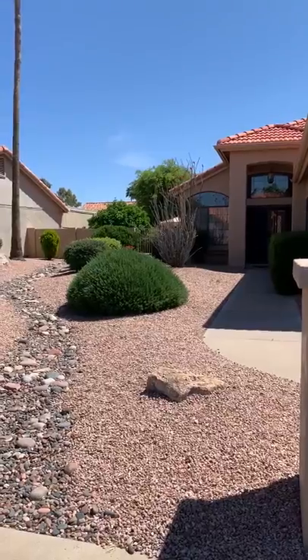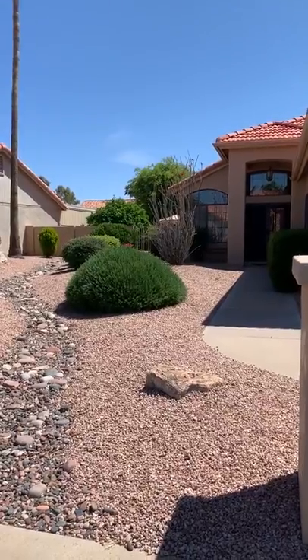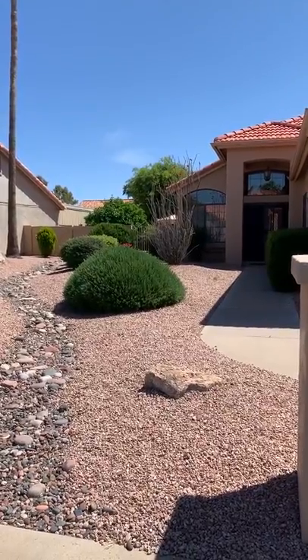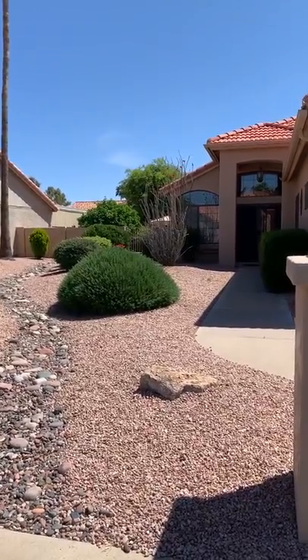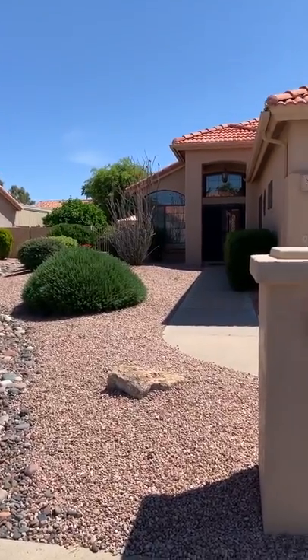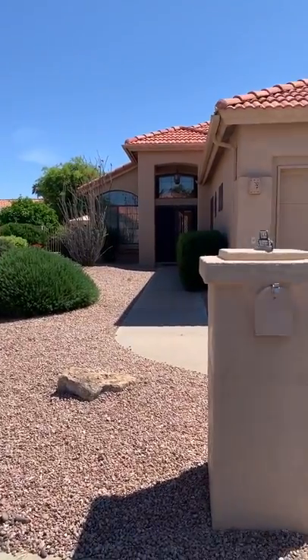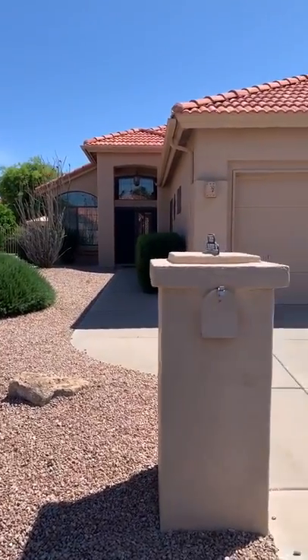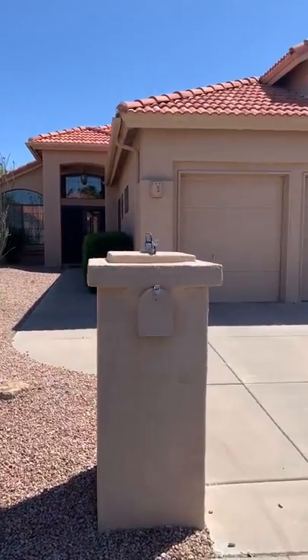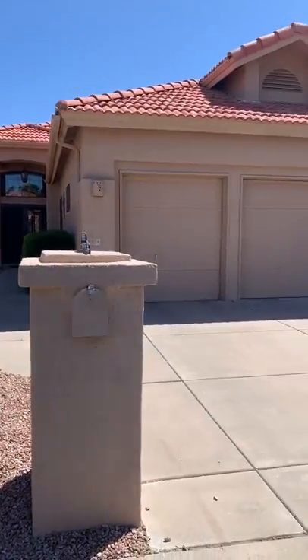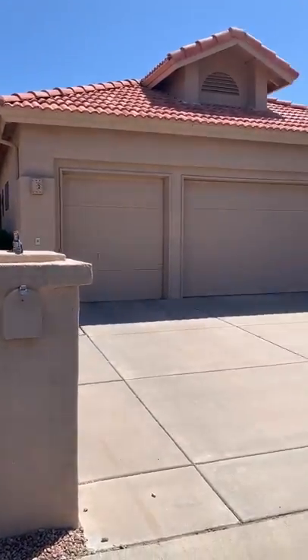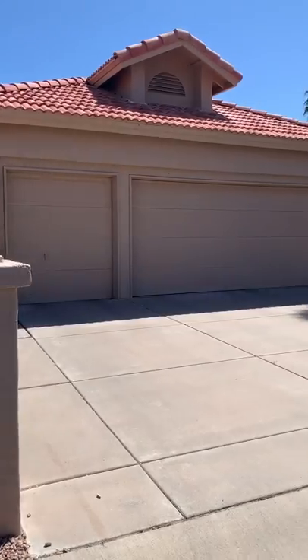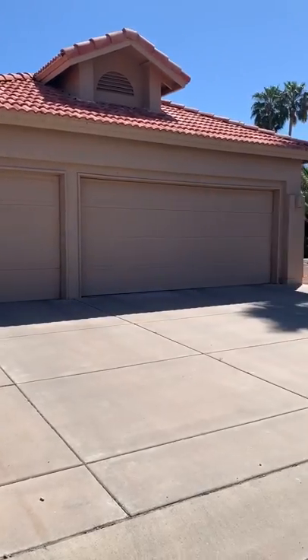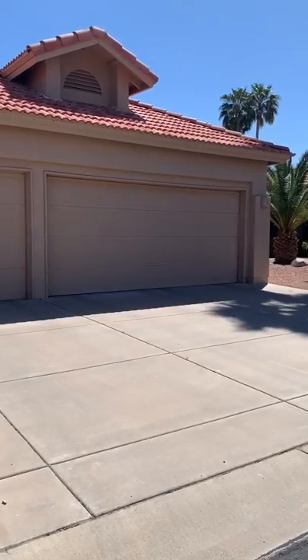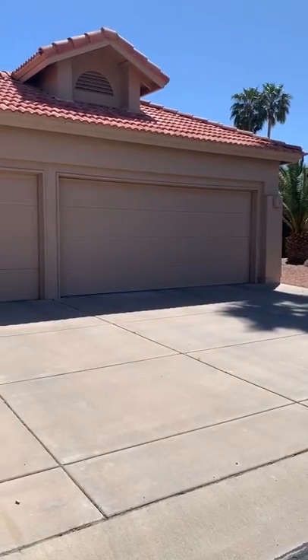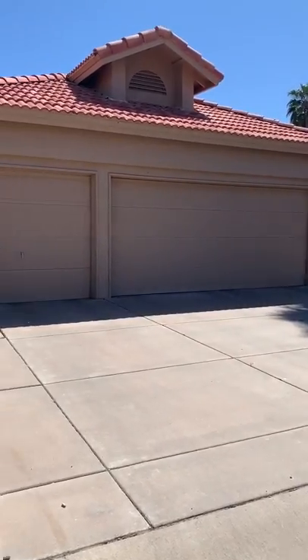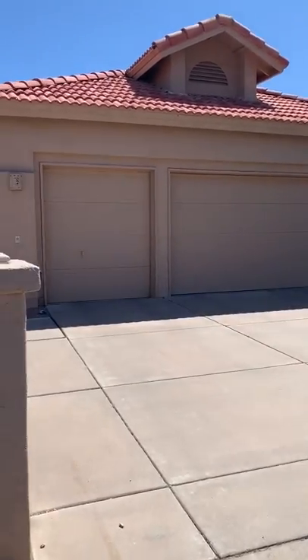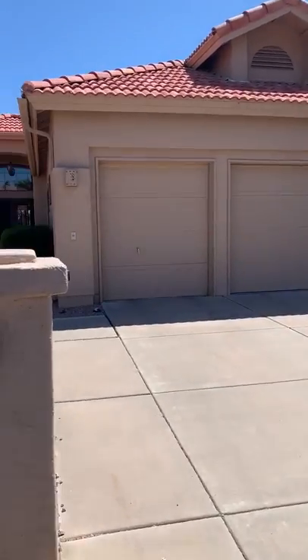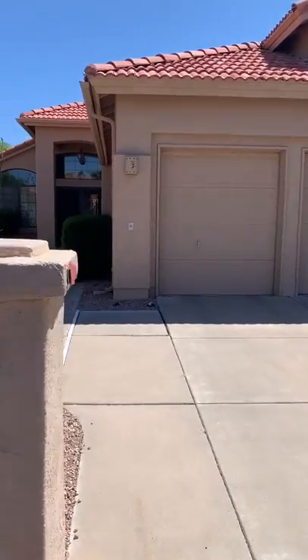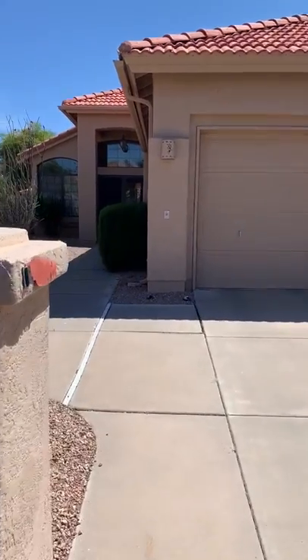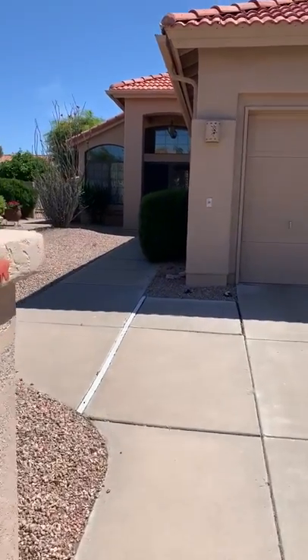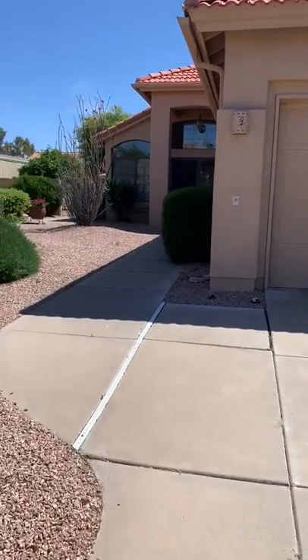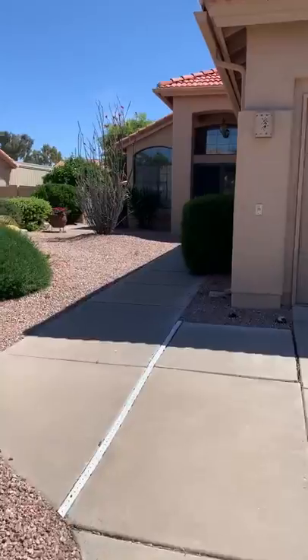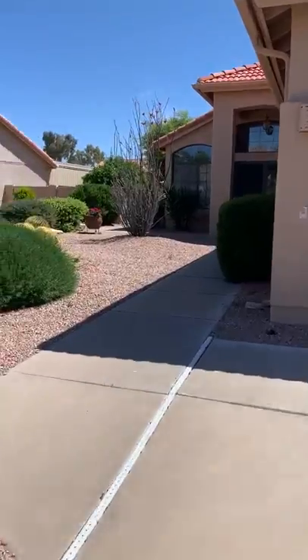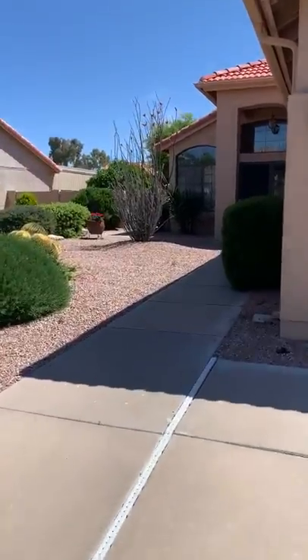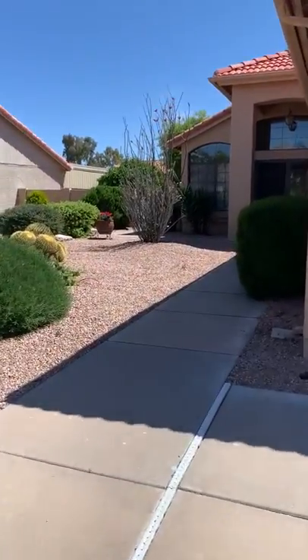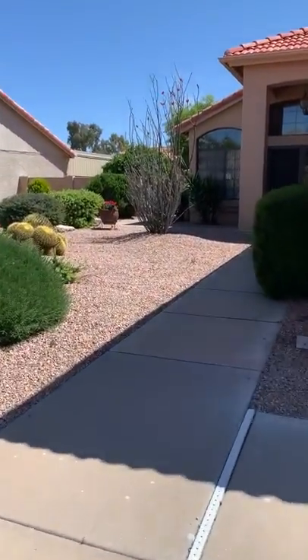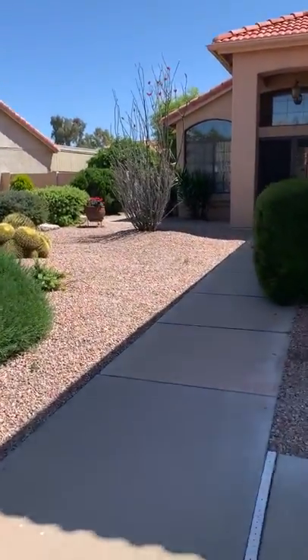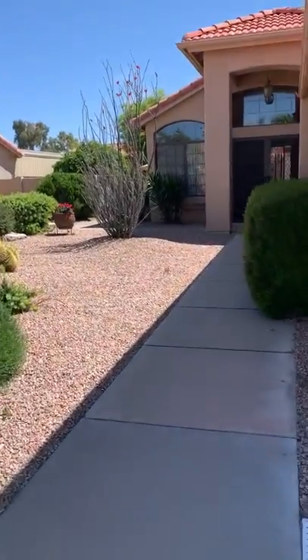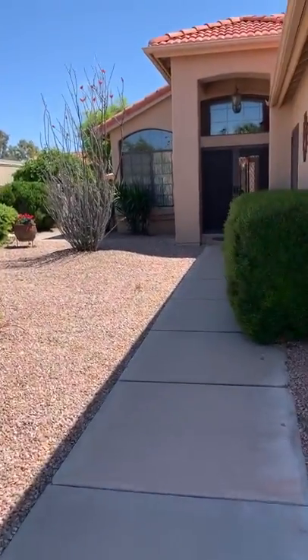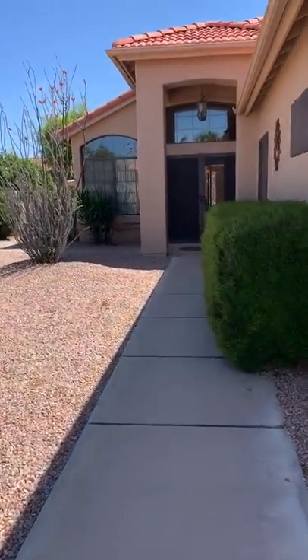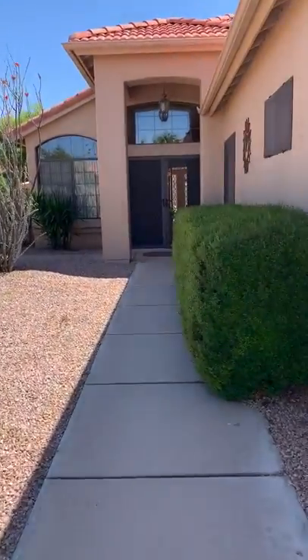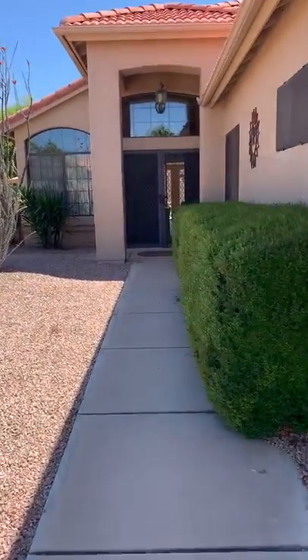Hi, it's Becky with the Colb Team and I am in Palomar Country Club in Sun Lakes, Arizona. This community is an active adult, 55 plus community and I'm going to do a quick video walkthrough for you and show you this beautiful home.